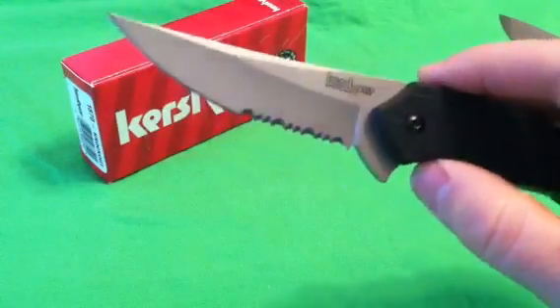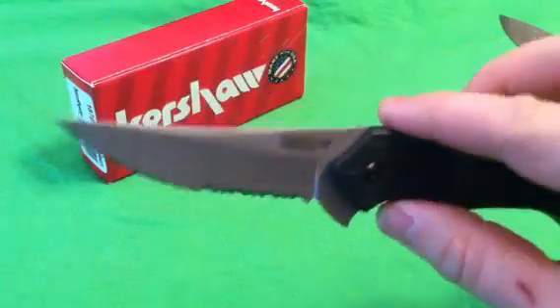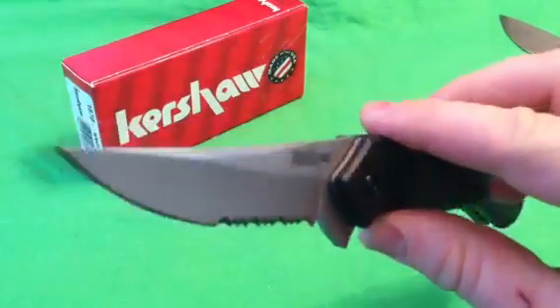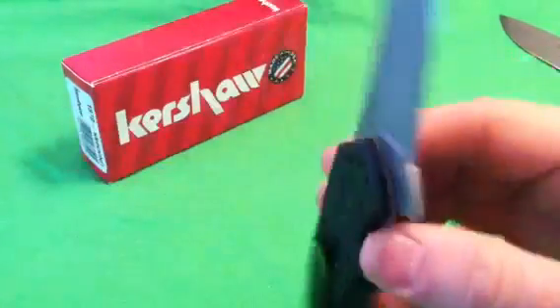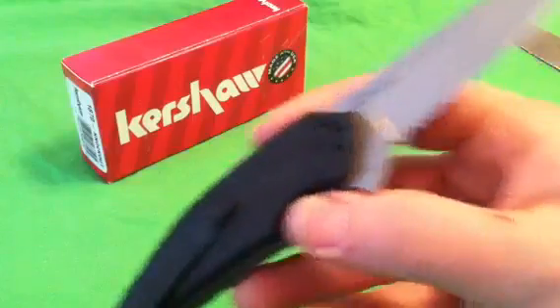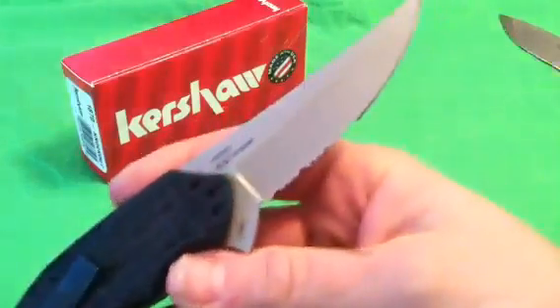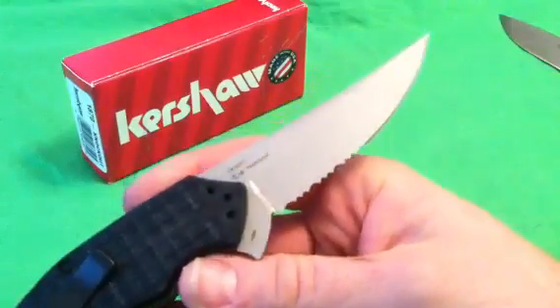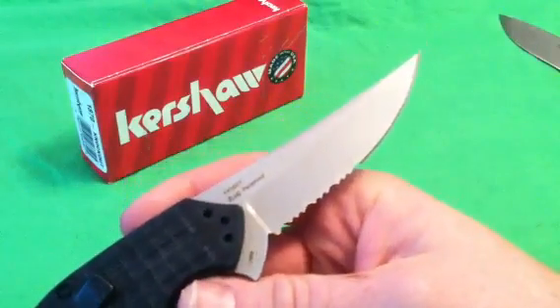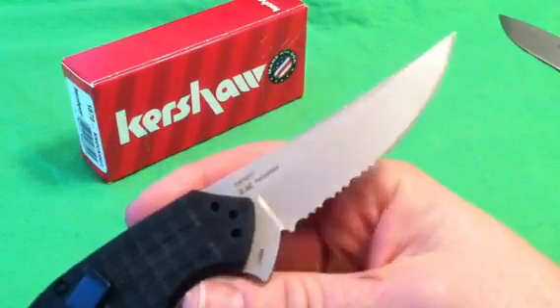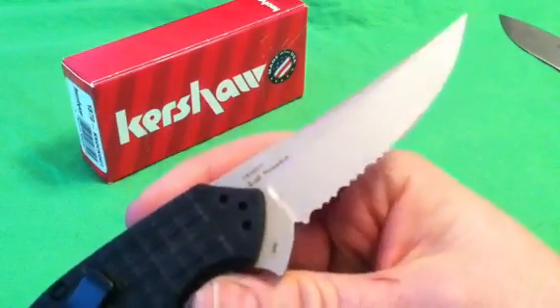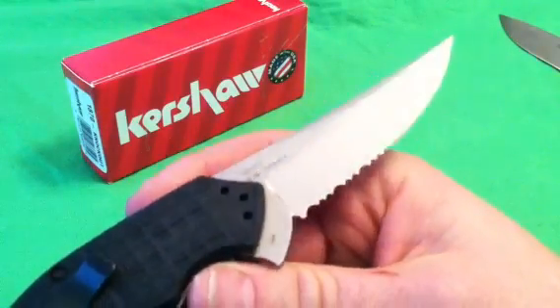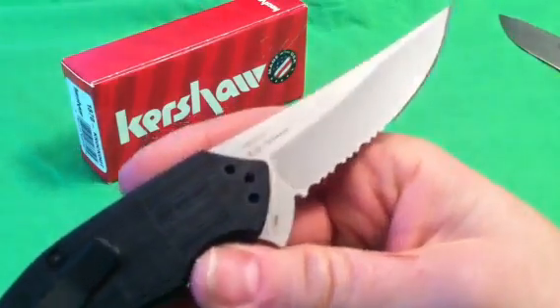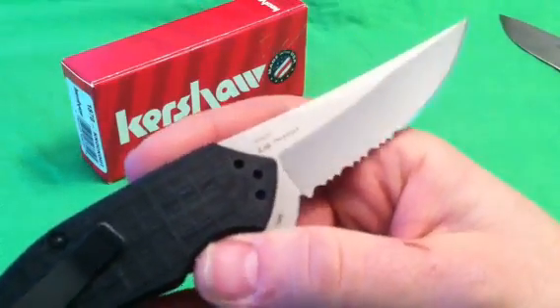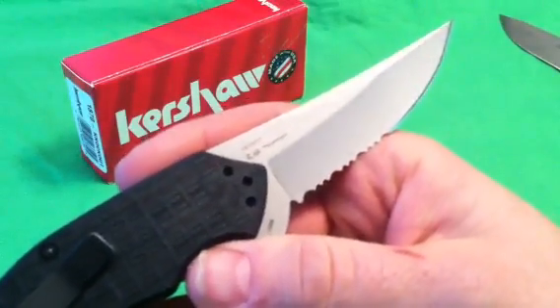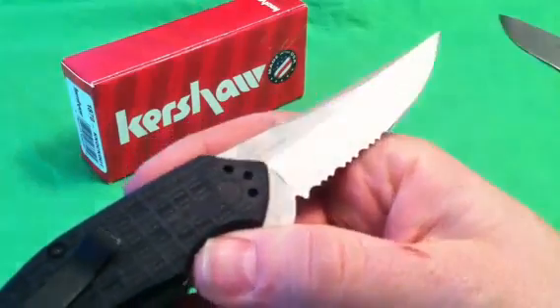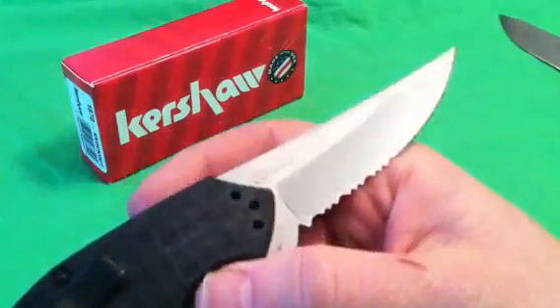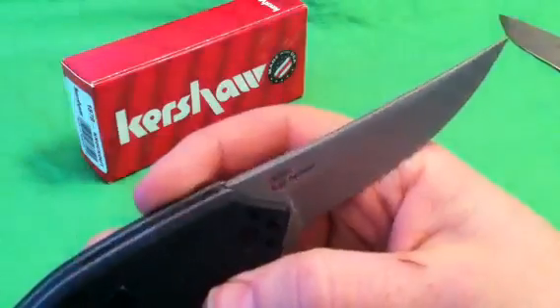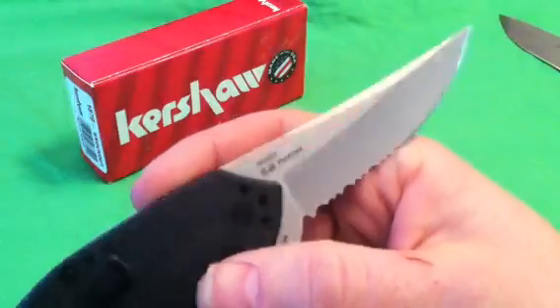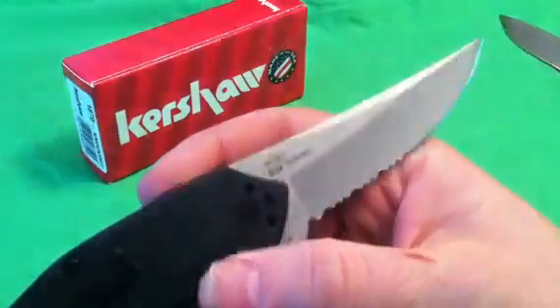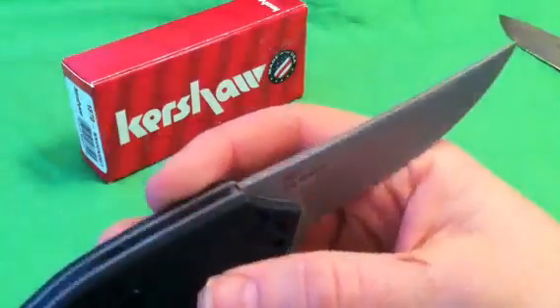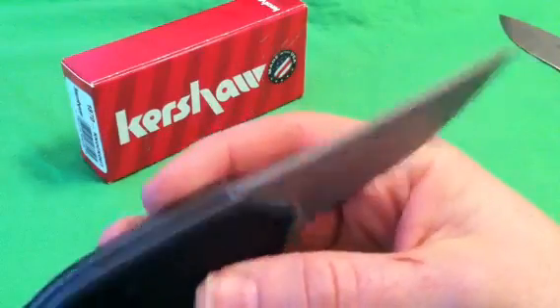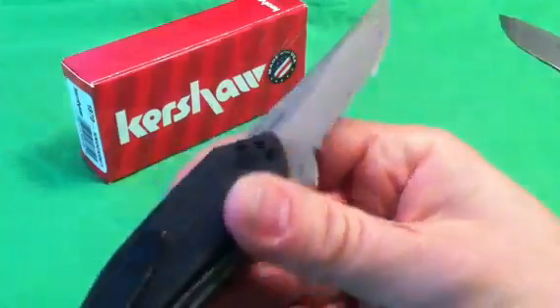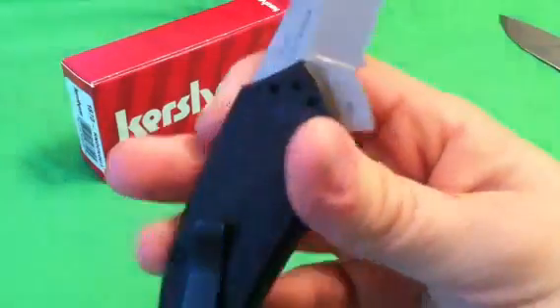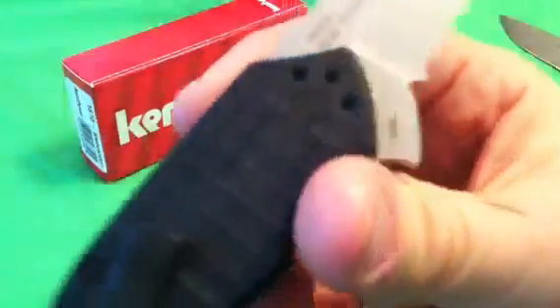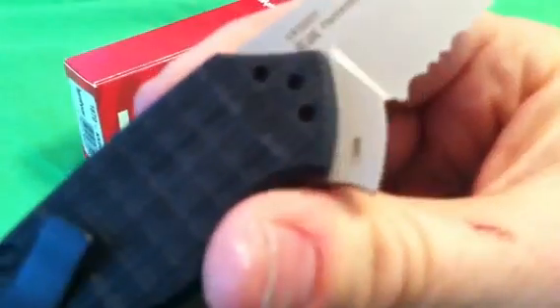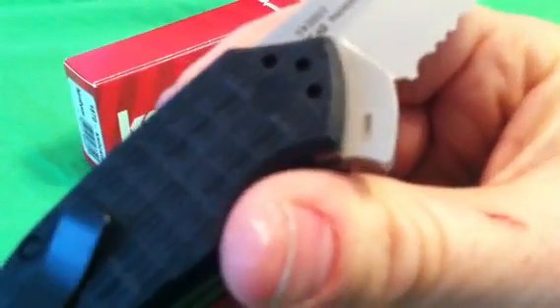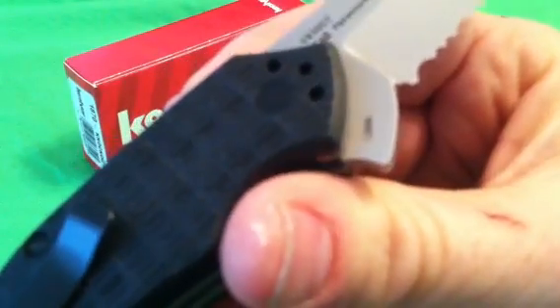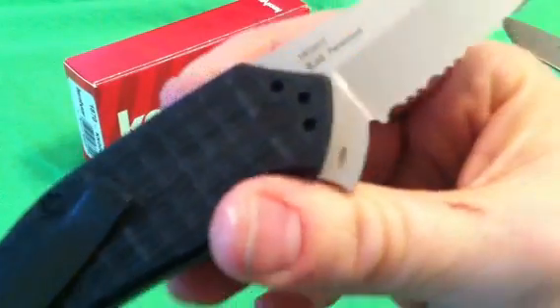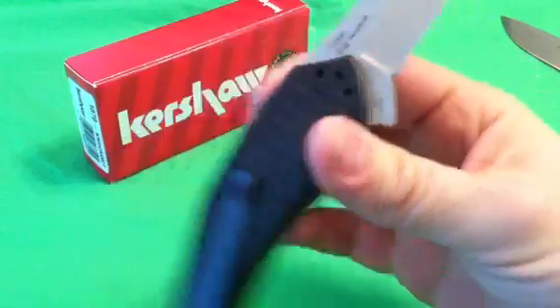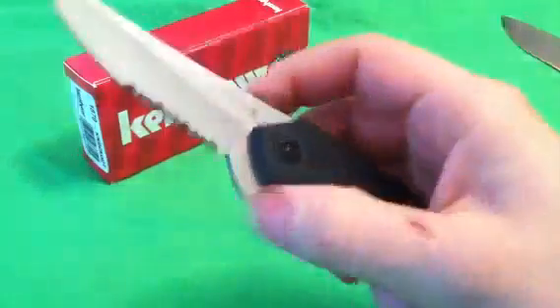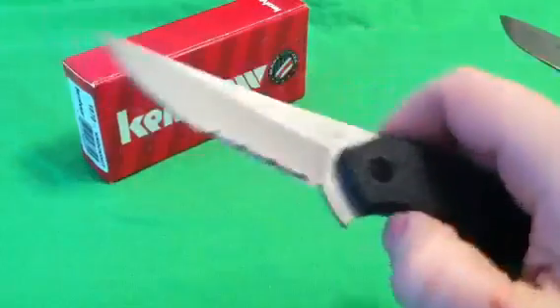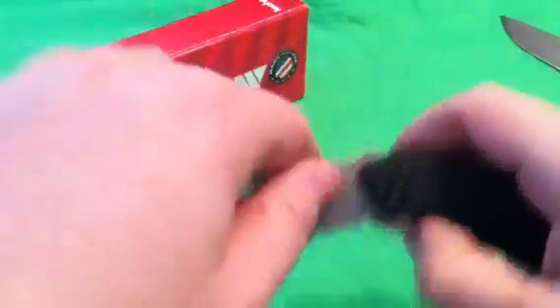8CR13MOV — great budget steel, nothing to complain about there. Good Rockwell hardness, 57 to 58, same as AUS-8, right up there with that. It does say China on the blade, and a lot of people don't like that. But that's the blade itself.